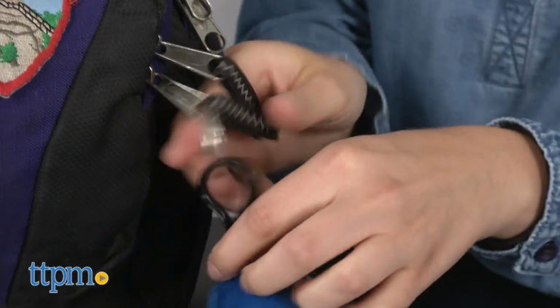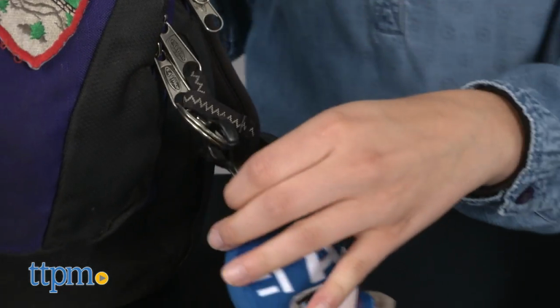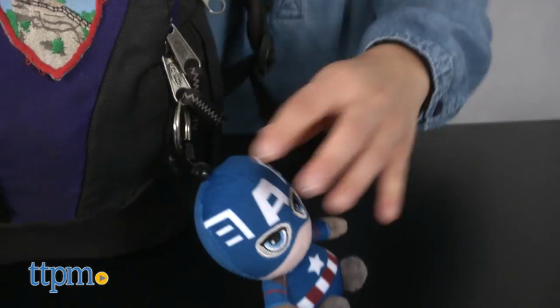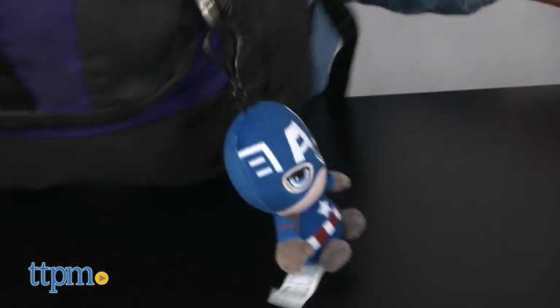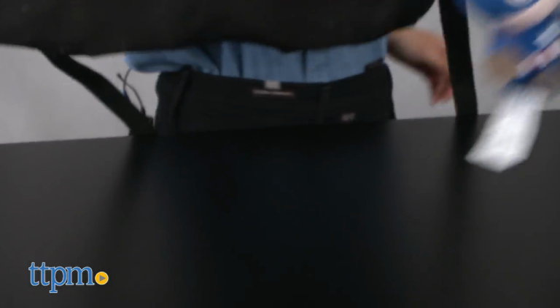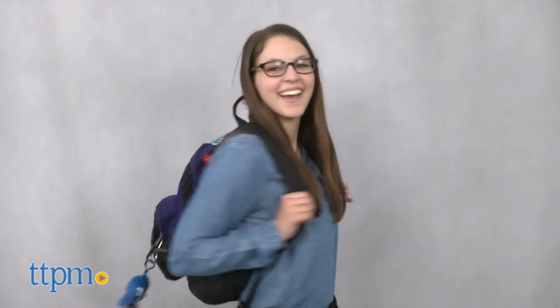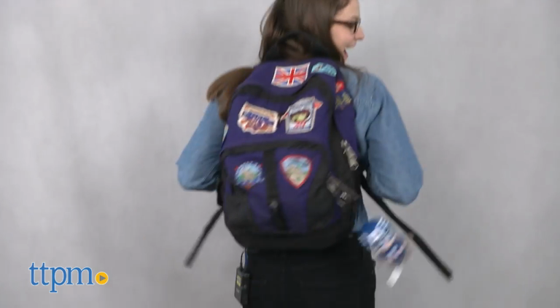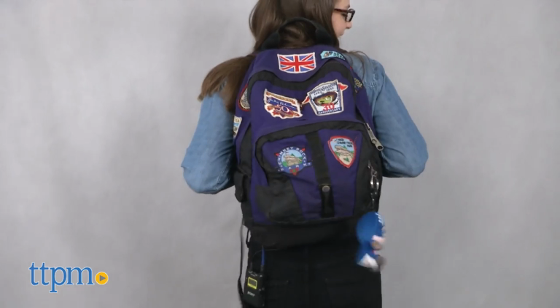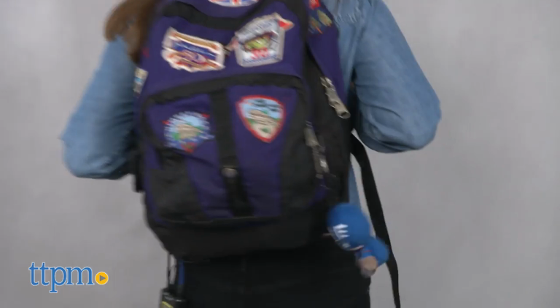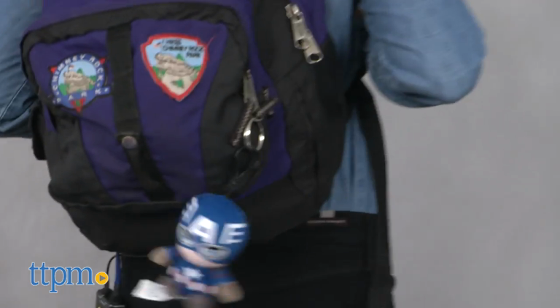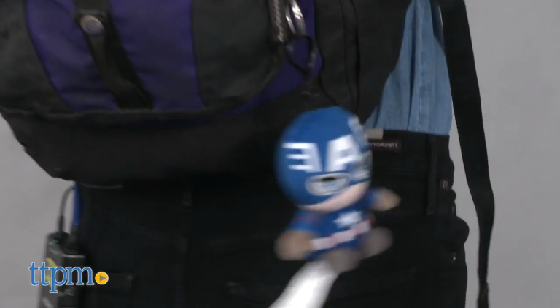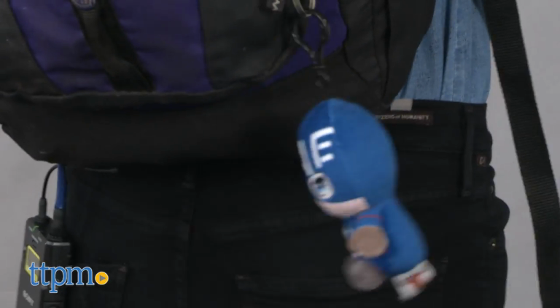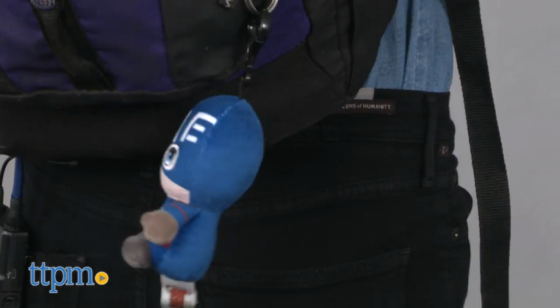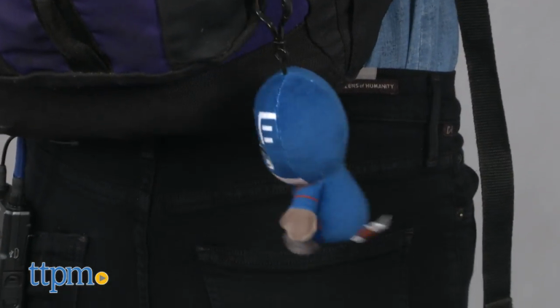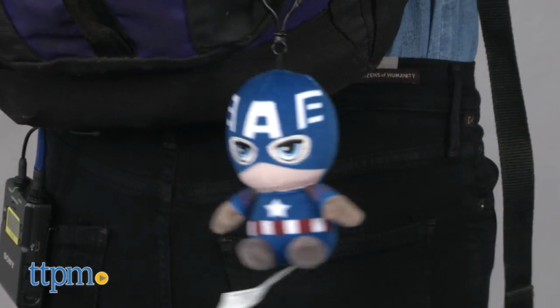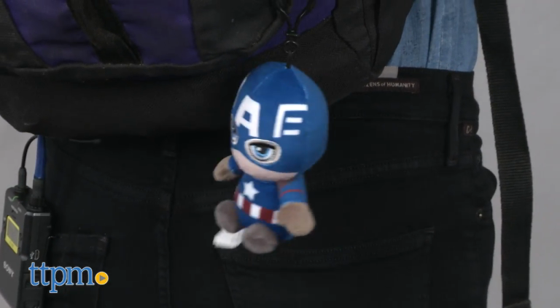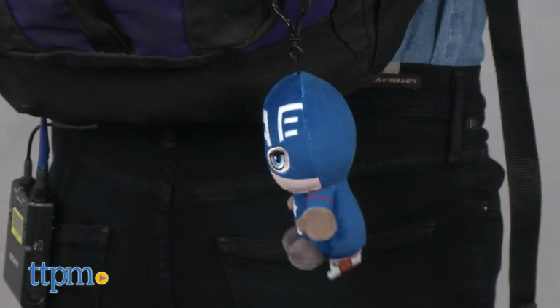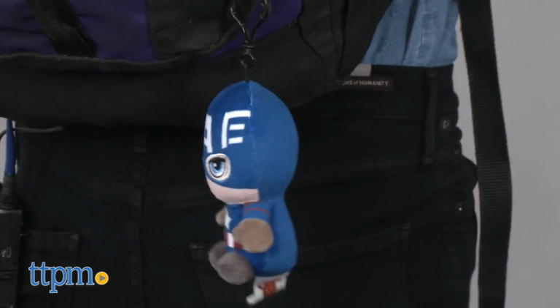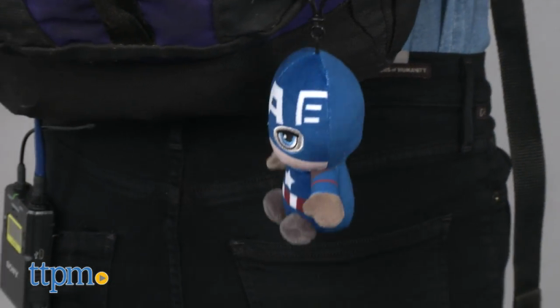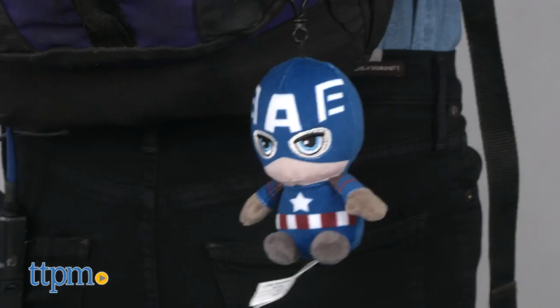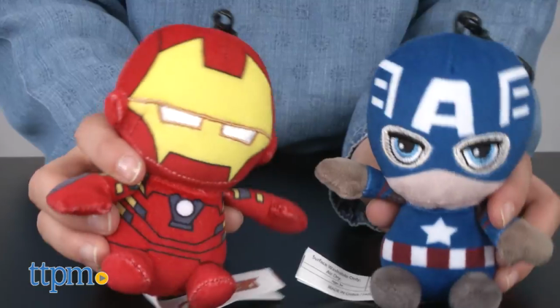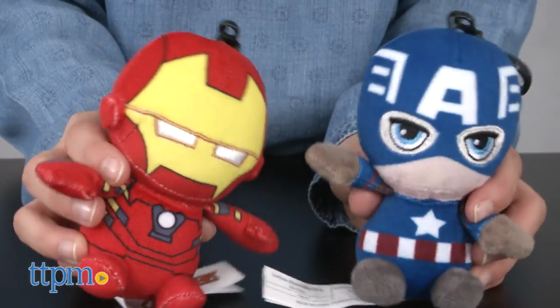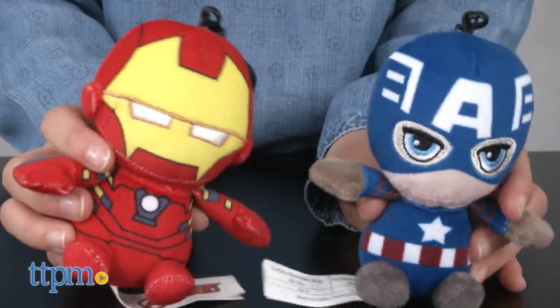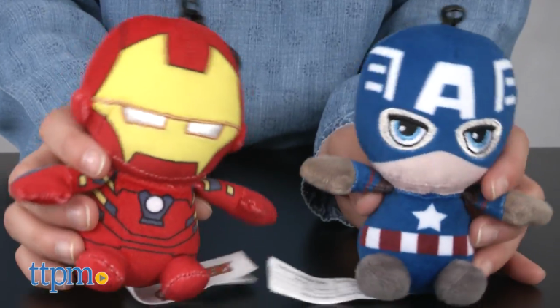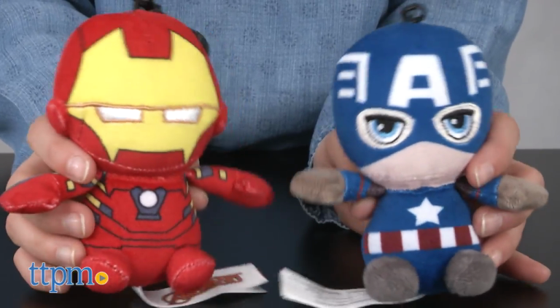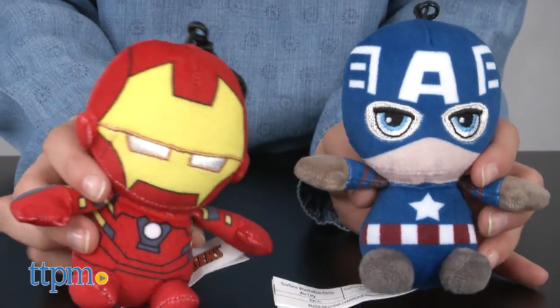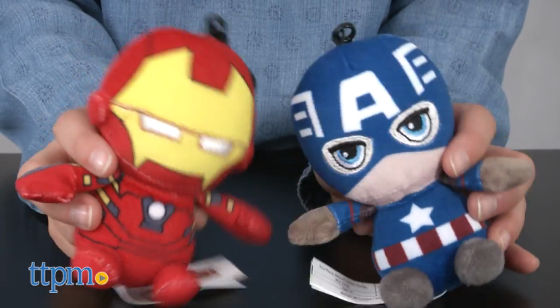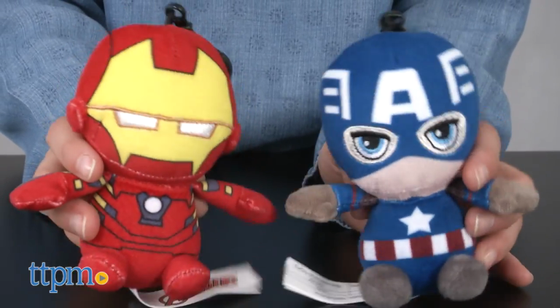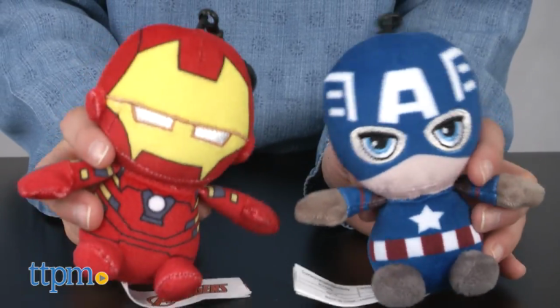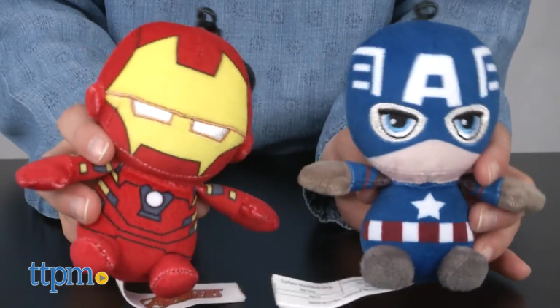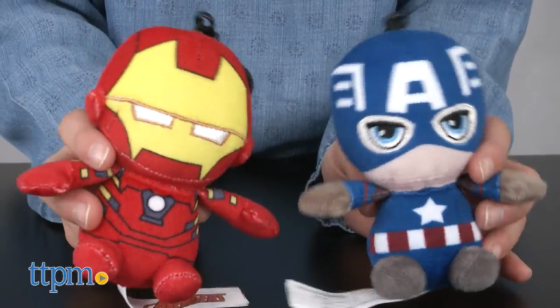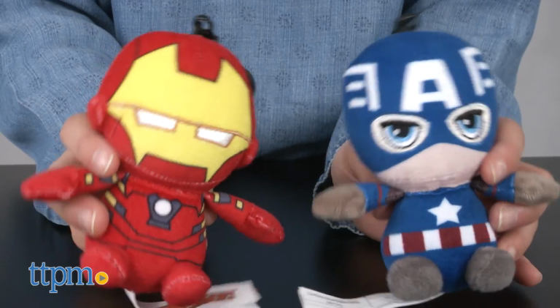These keychains are great for ages three and up. Older fans will love showing off their favorite Avengers while they cruise around, and younger fans will enjoy how they can play with these figures as toys. Just be careful they're not off saving the world when you need to run your errands.